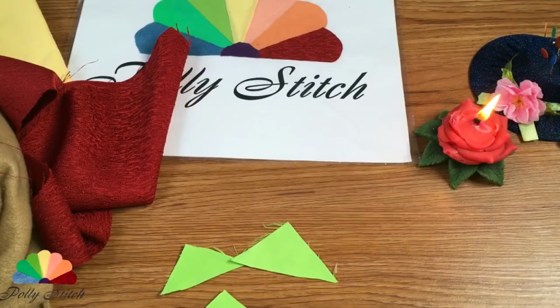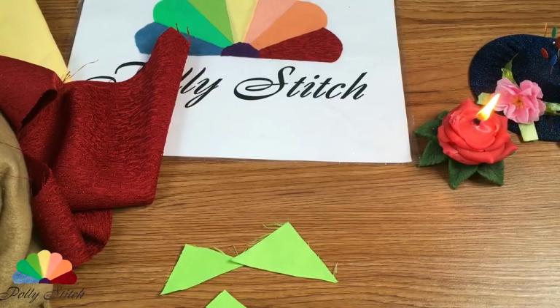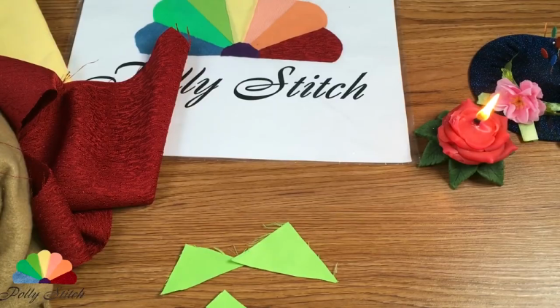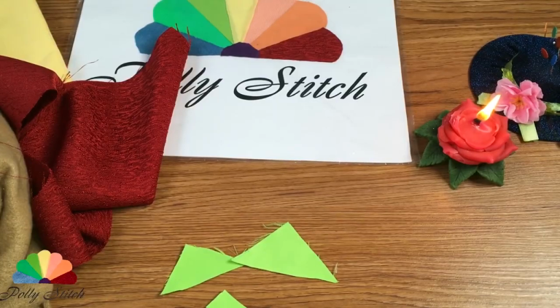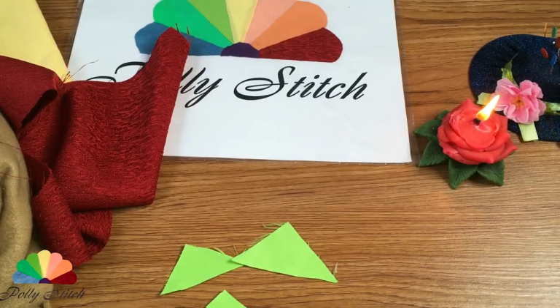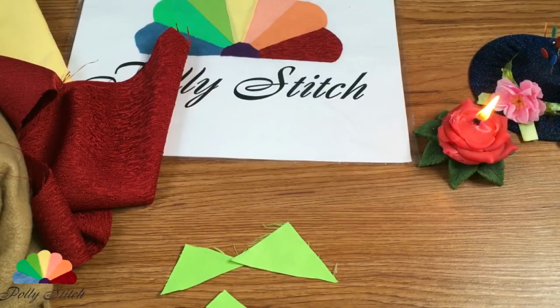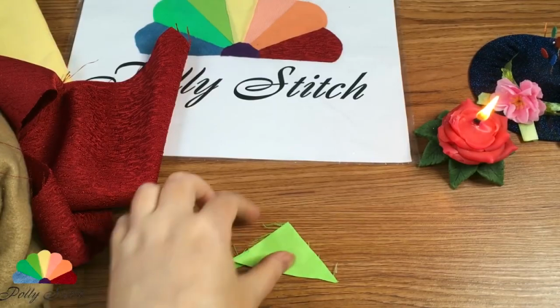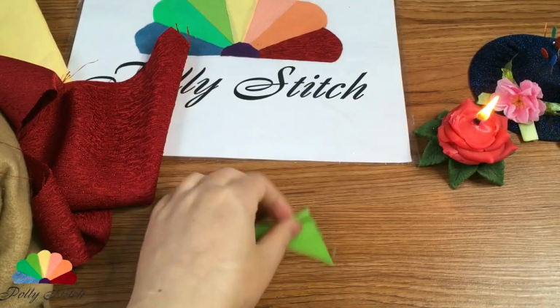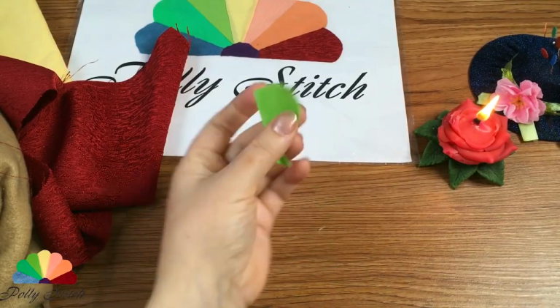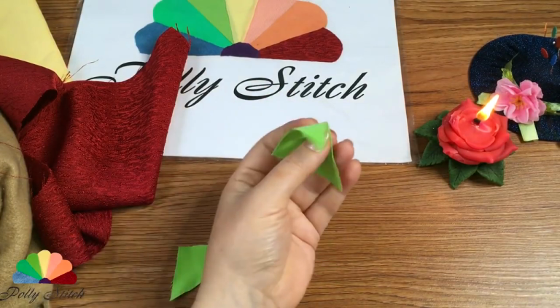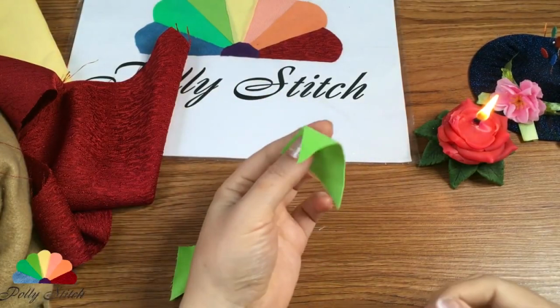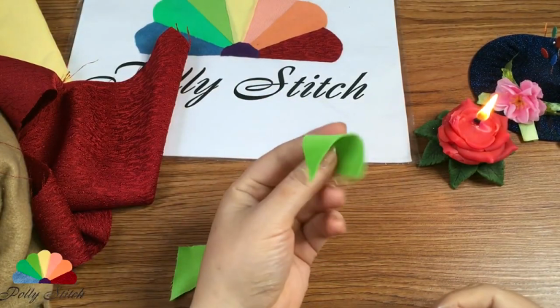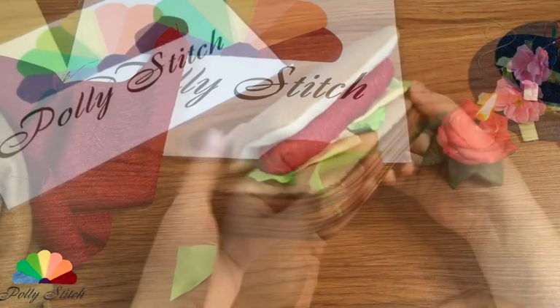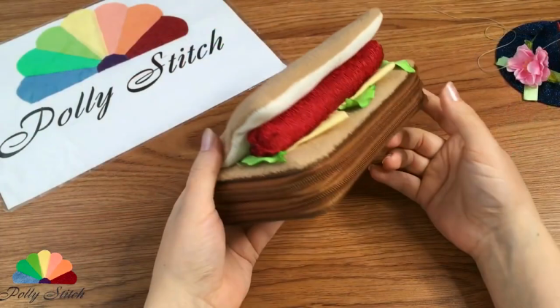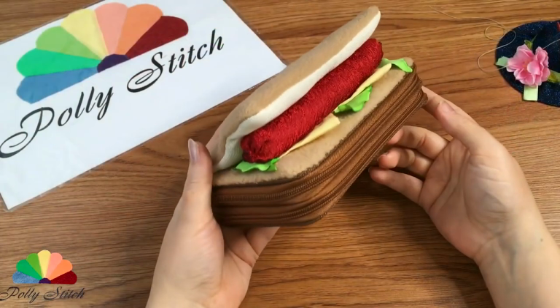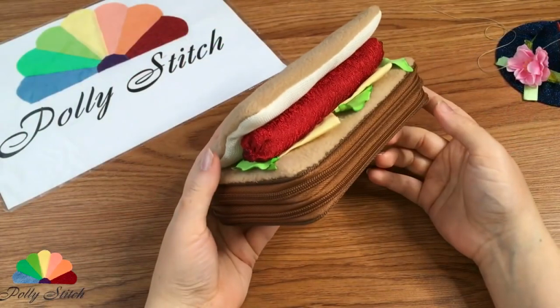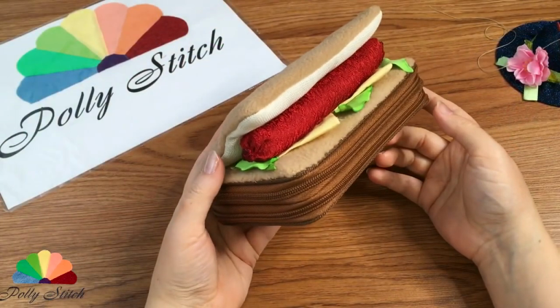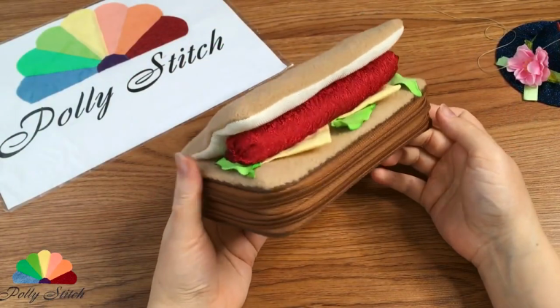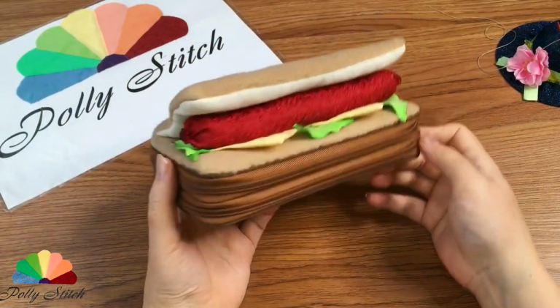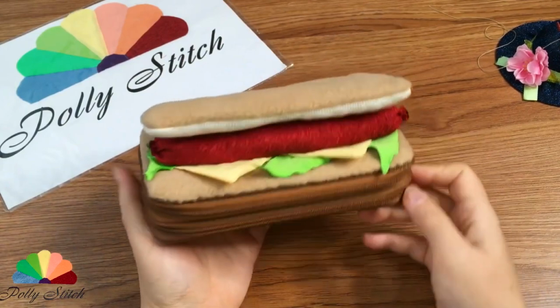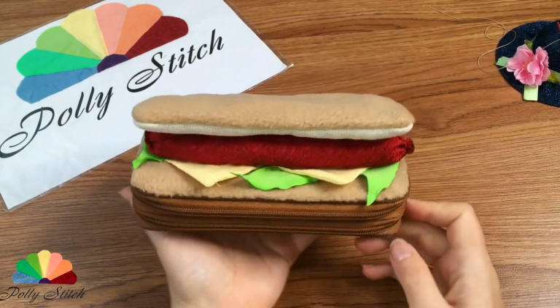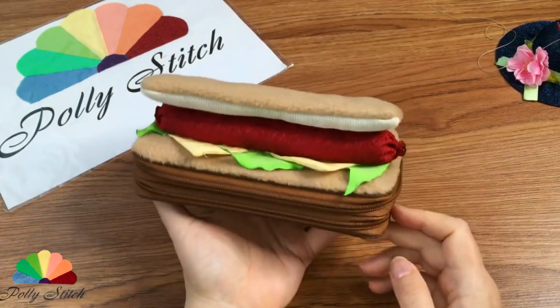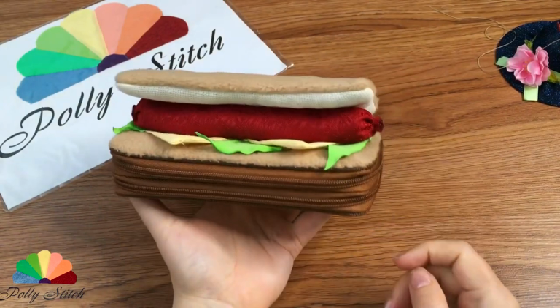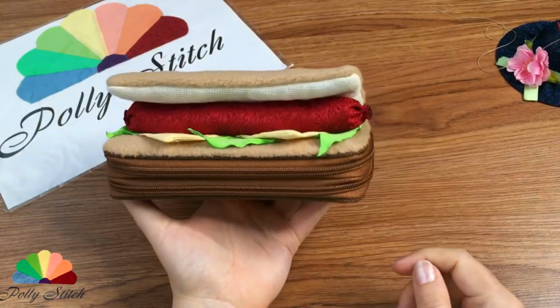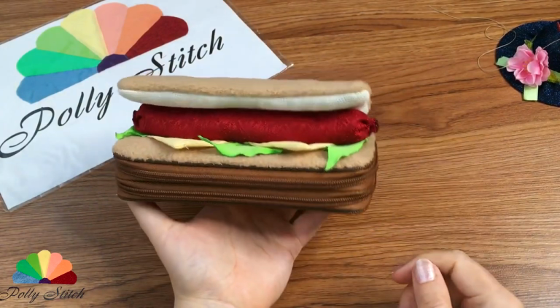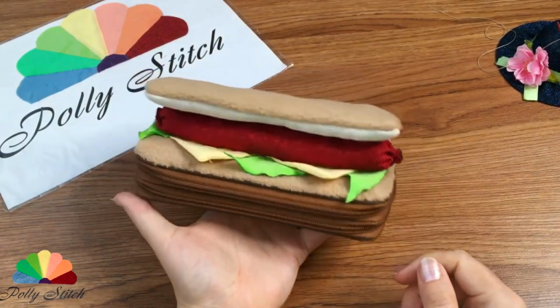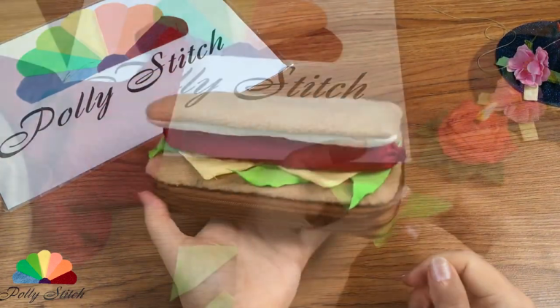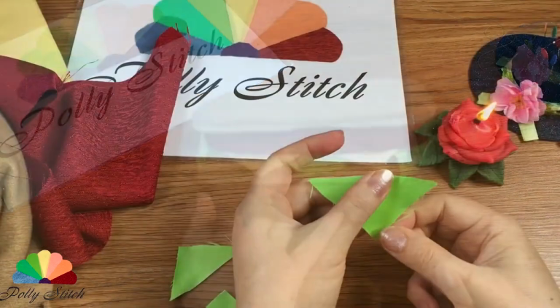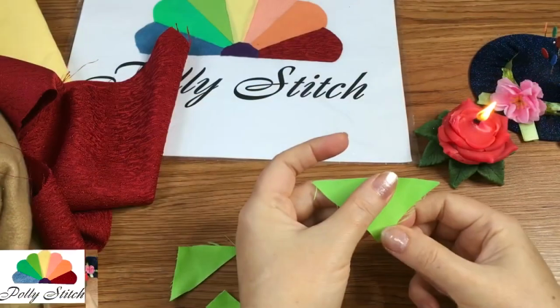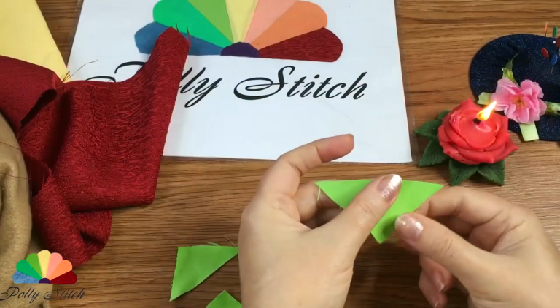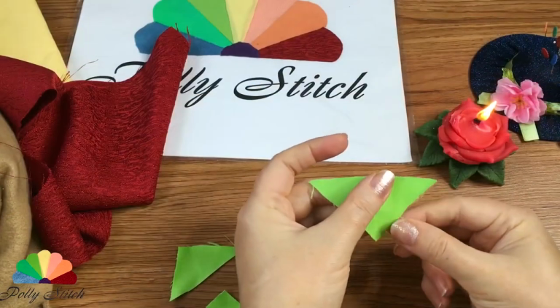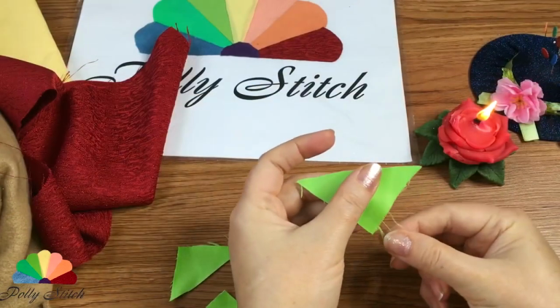Hello and welcome to Polystitch English channel. Here I show DIYs on how to create wonderful household items from fabric scraps.